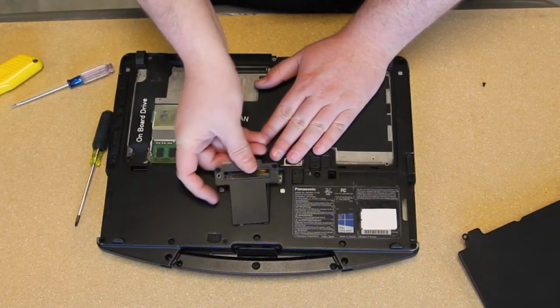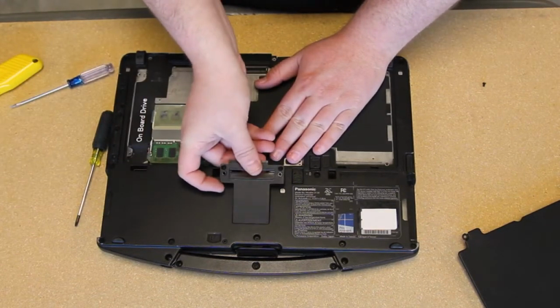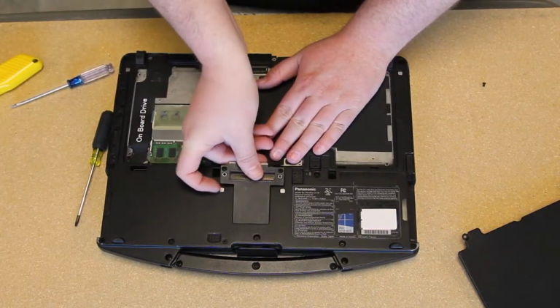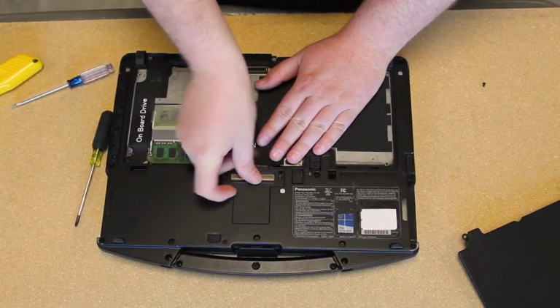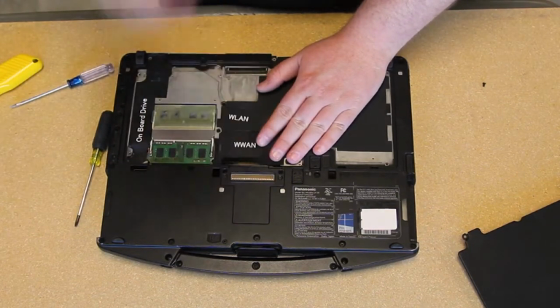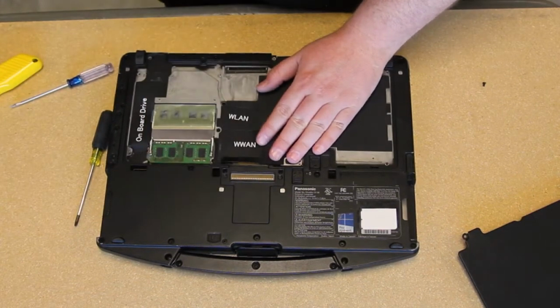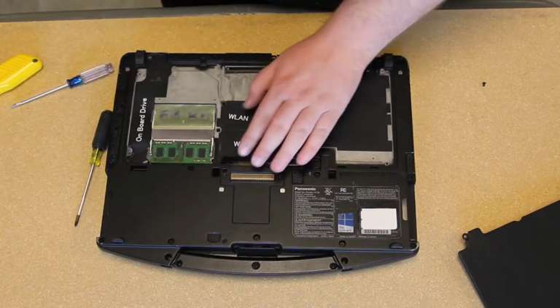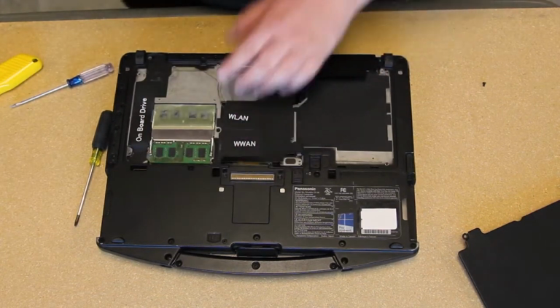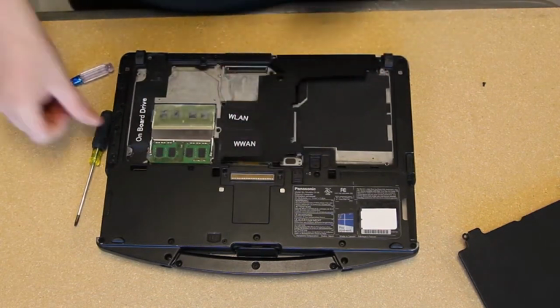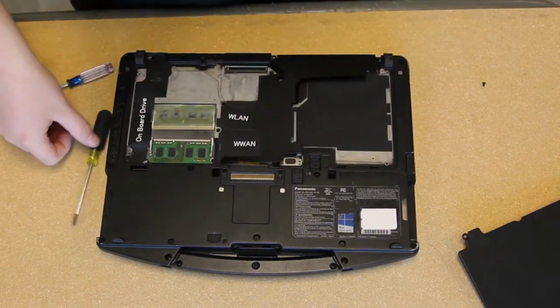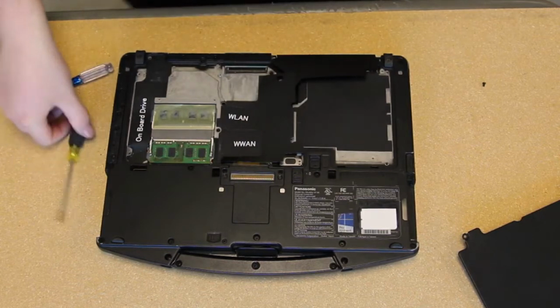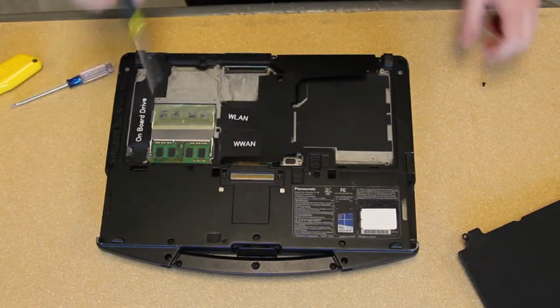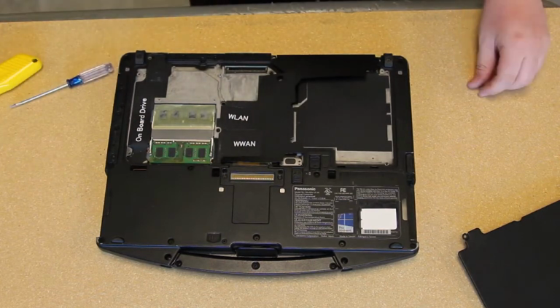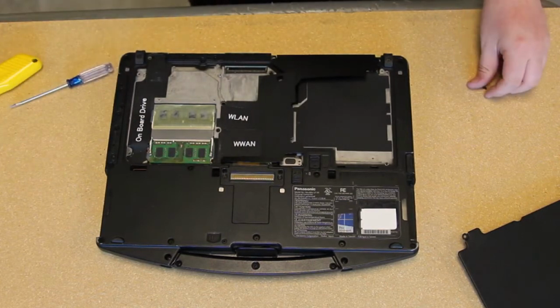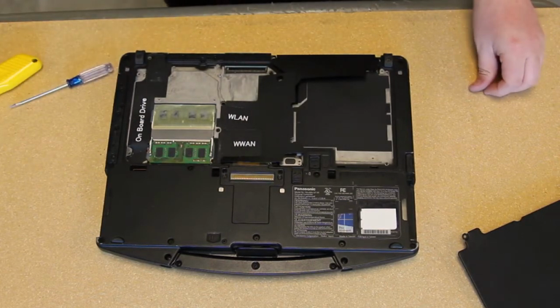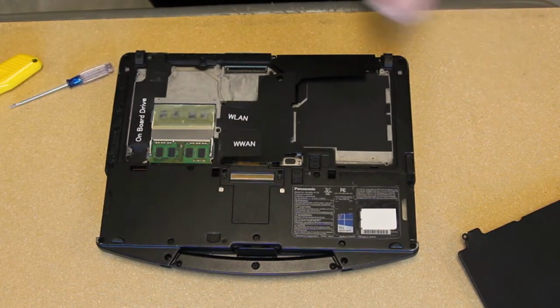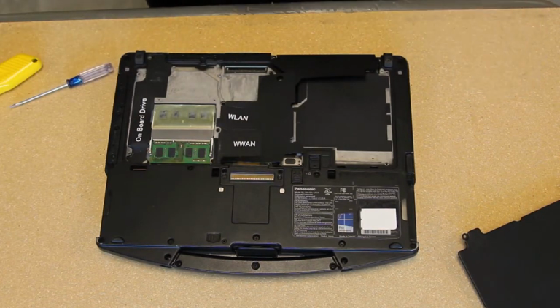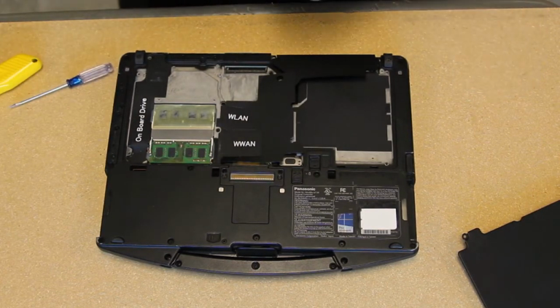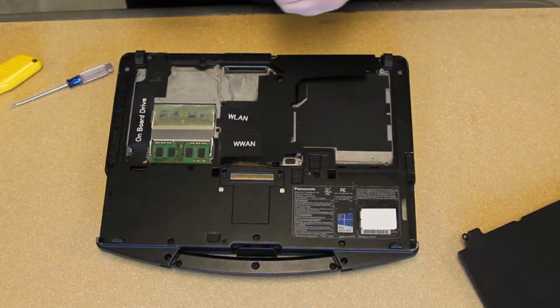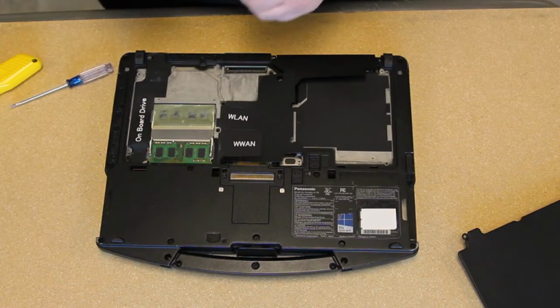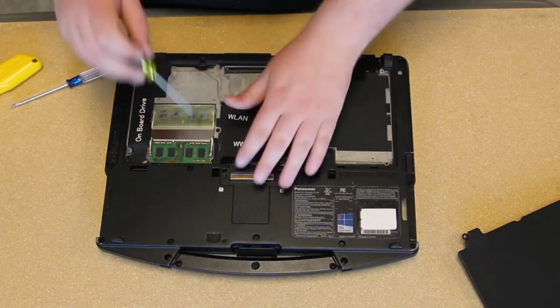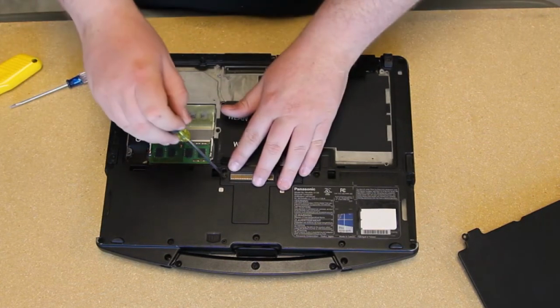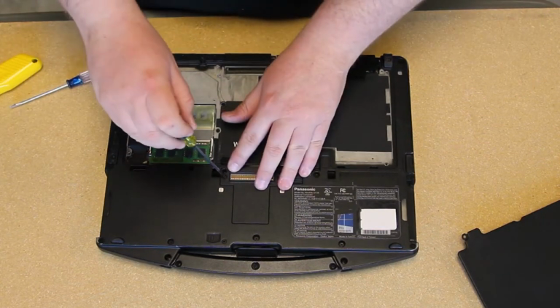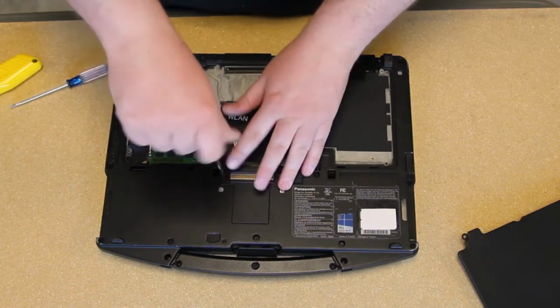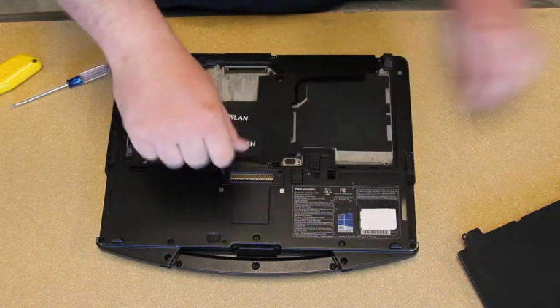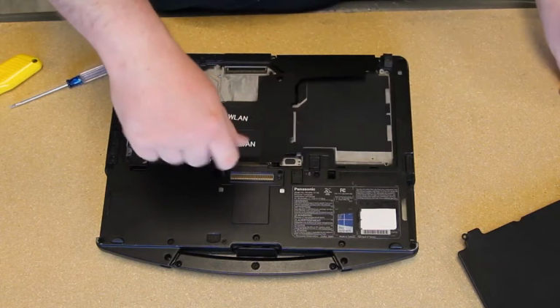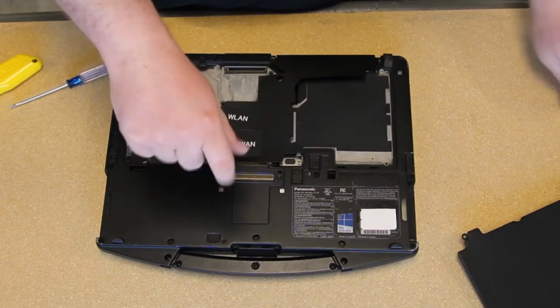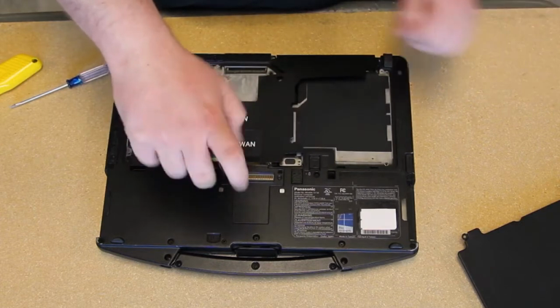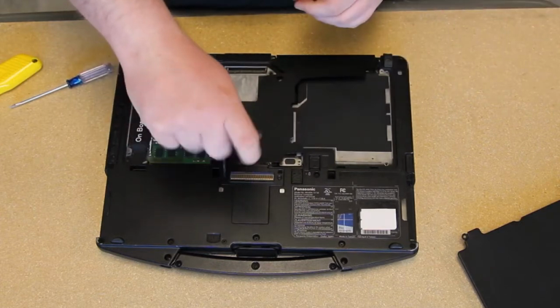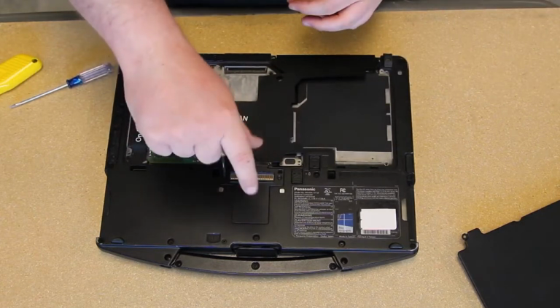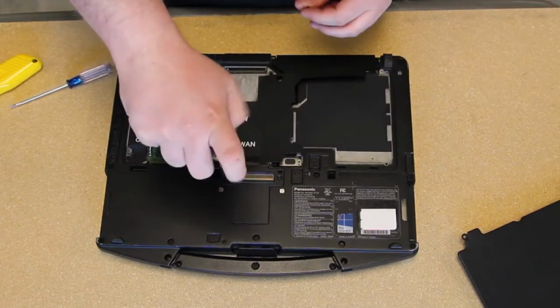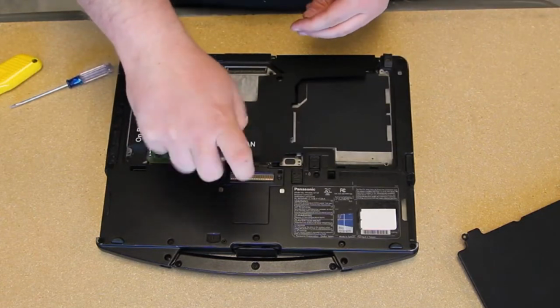Put your docking port cover back on and screw it back down. Then you can put your bottom plate back on and screw it back down.